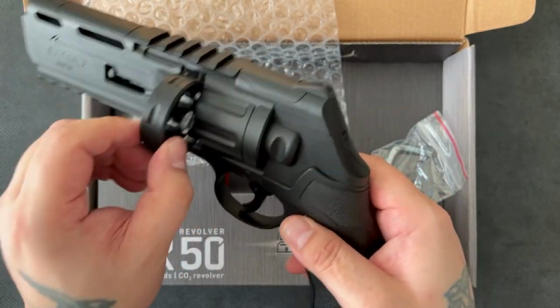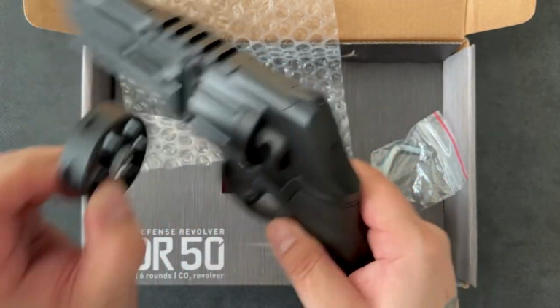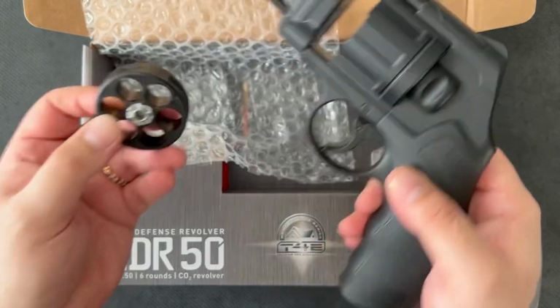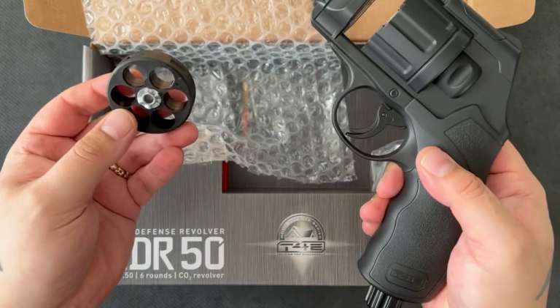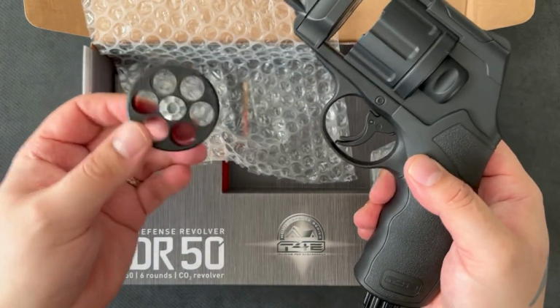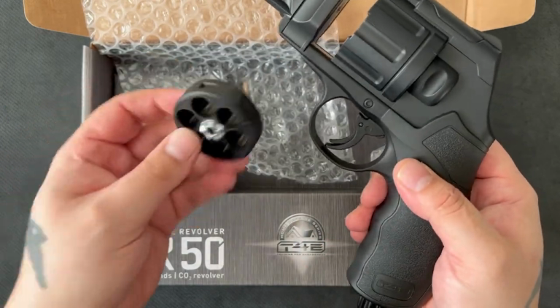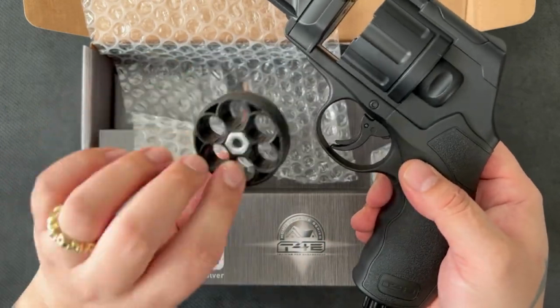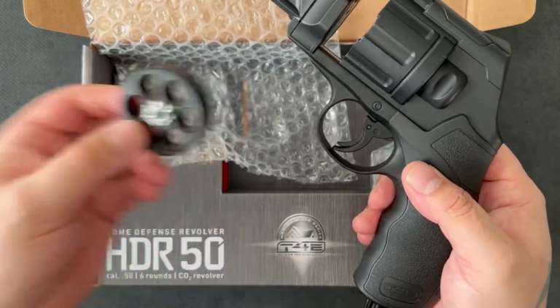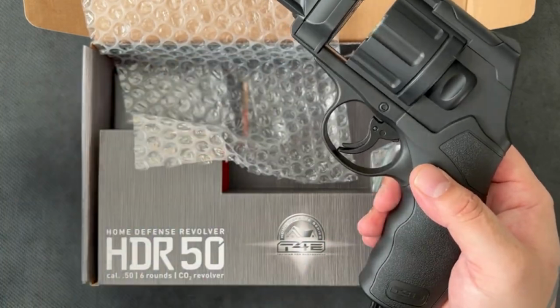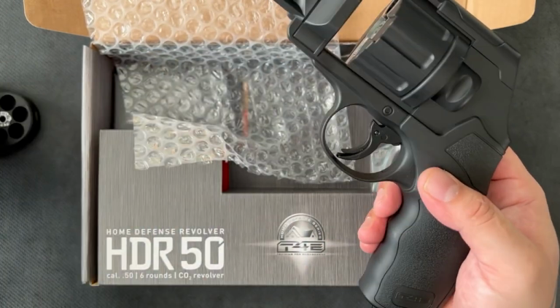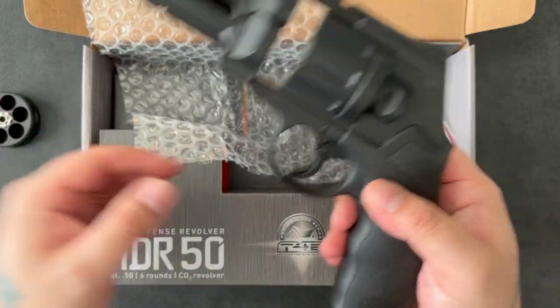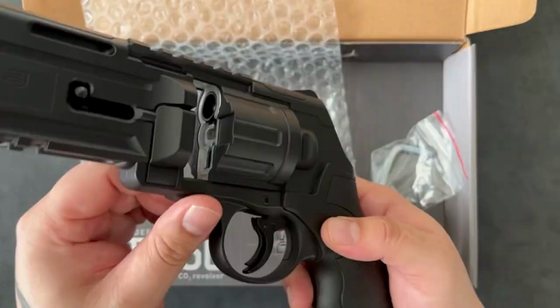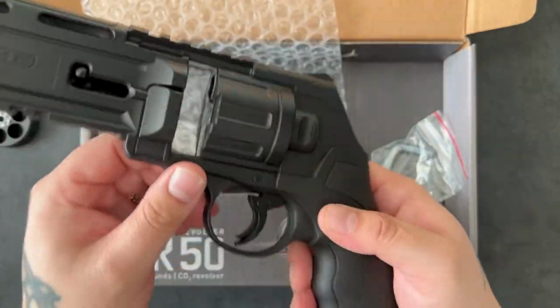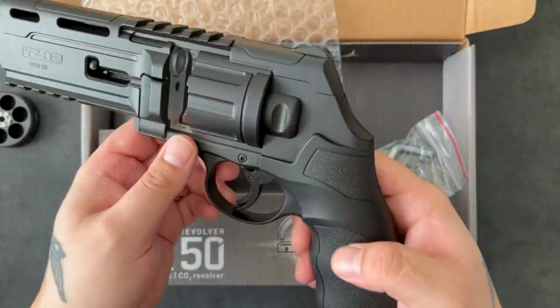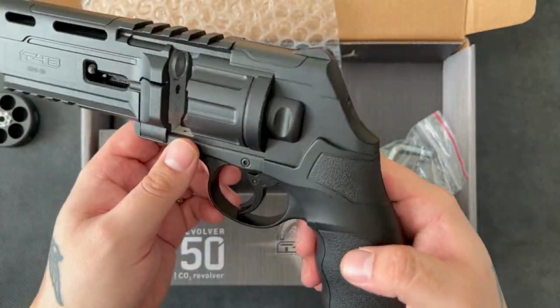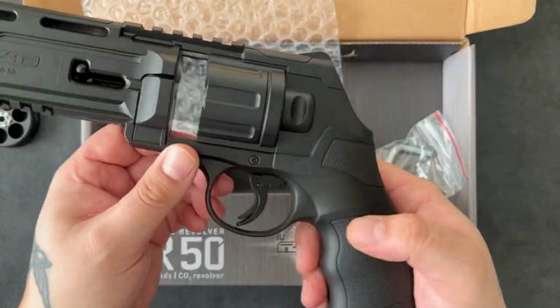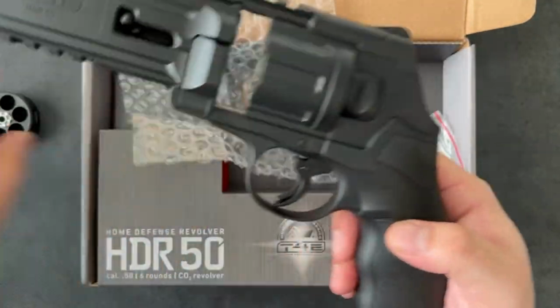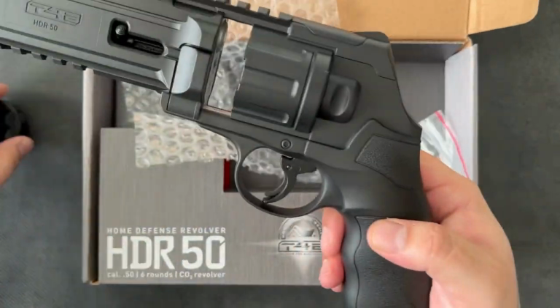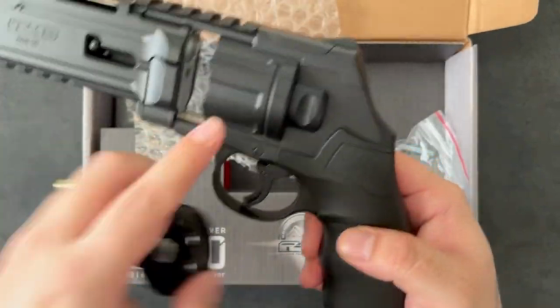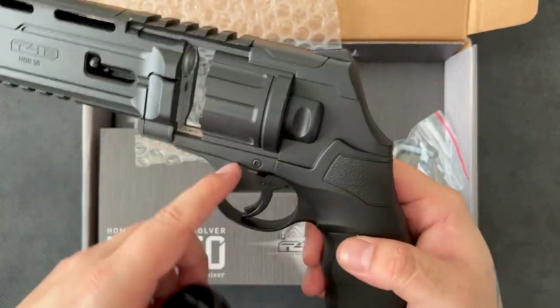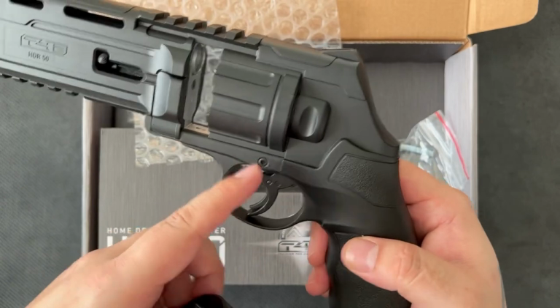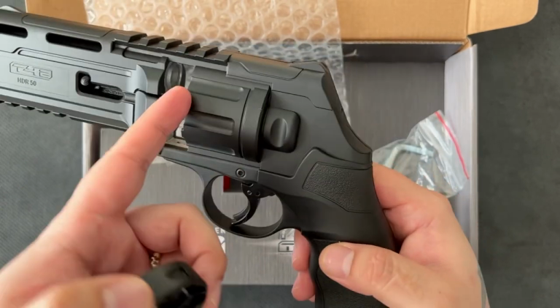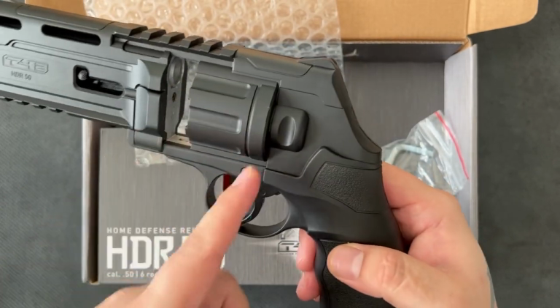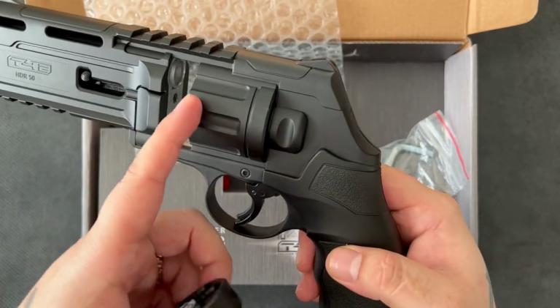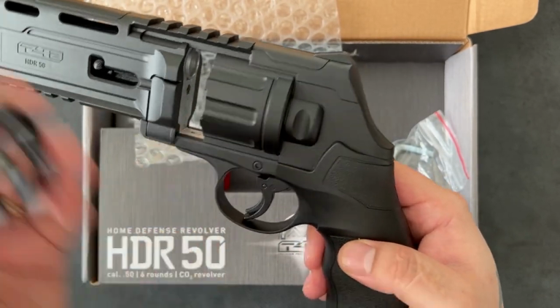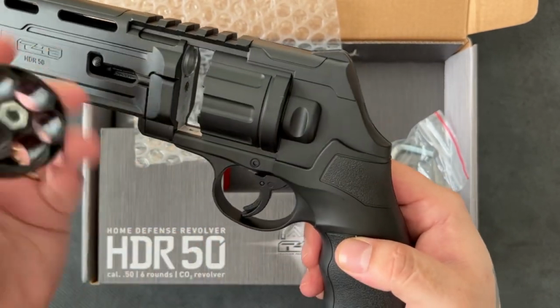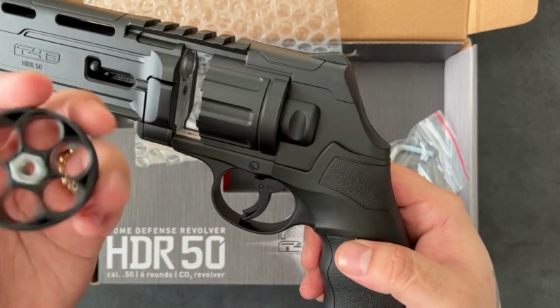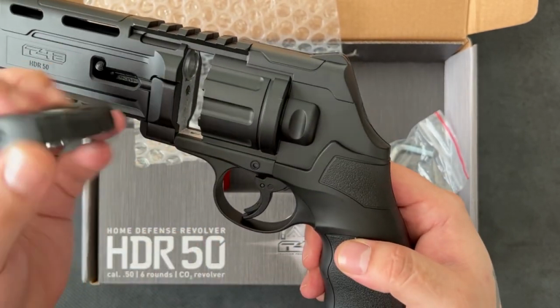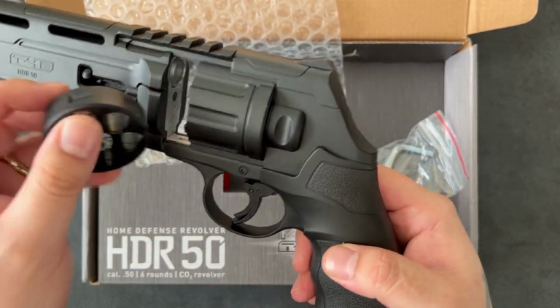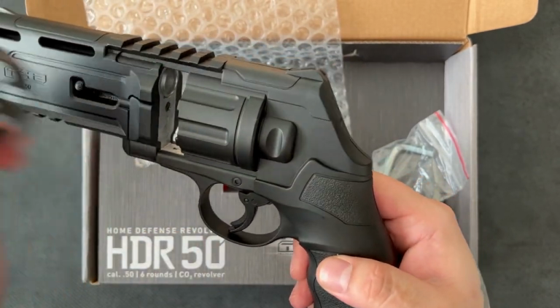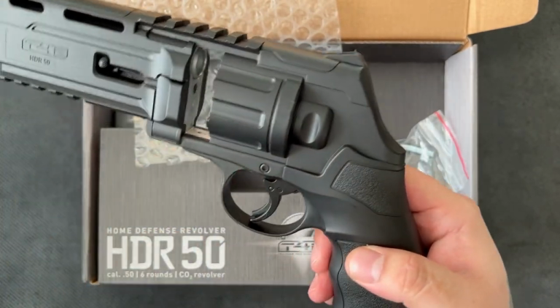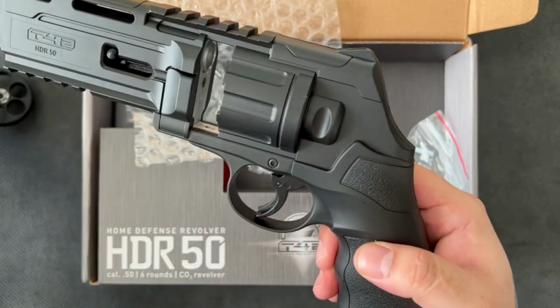That's how the magazine pops out. It comes with one six-round magazine. It'd be nice if that whole thing came up, but I'm assuming that's impossible because of how the mechanism works.